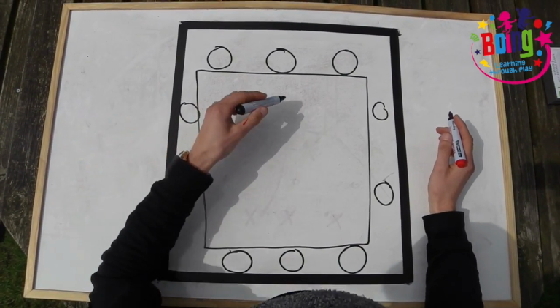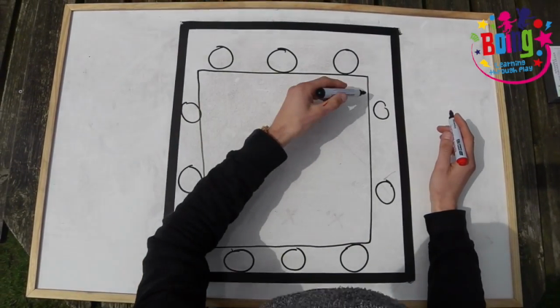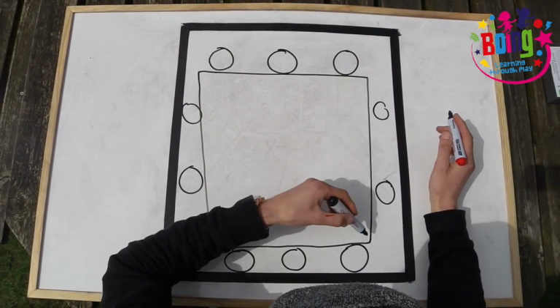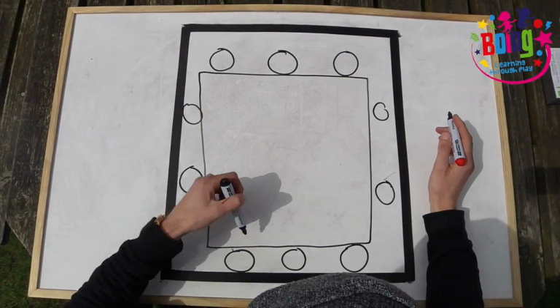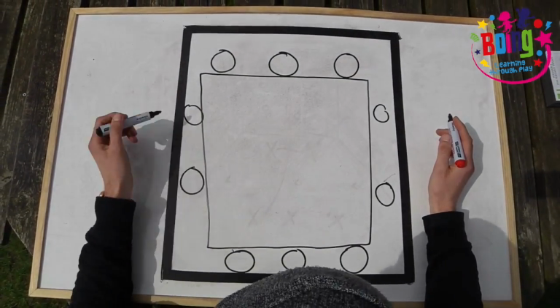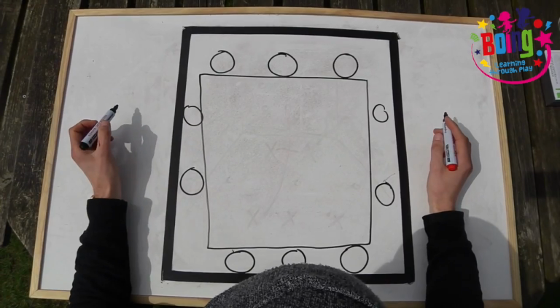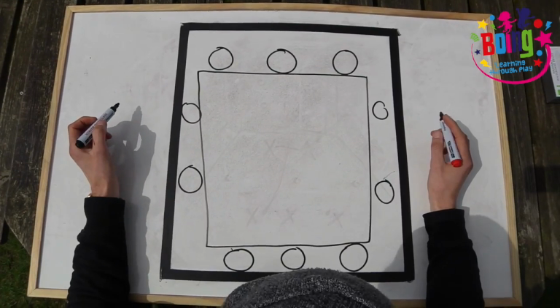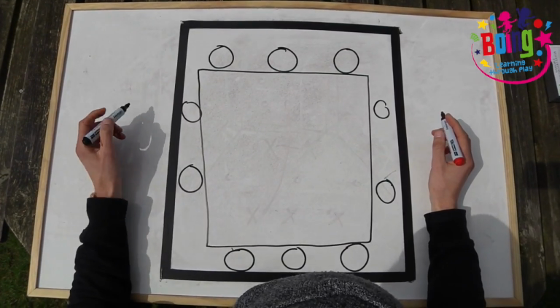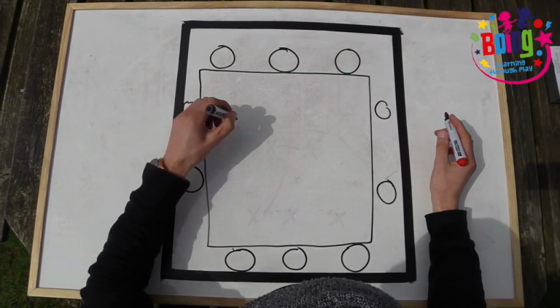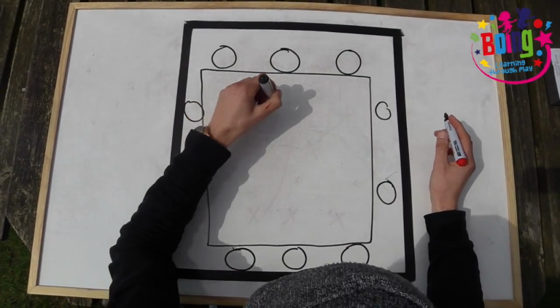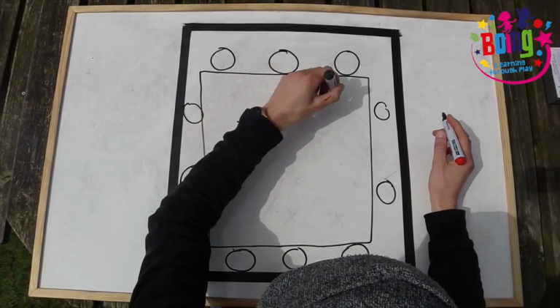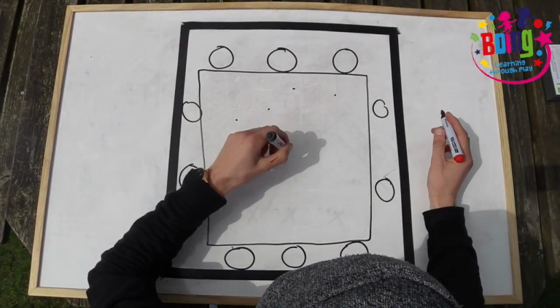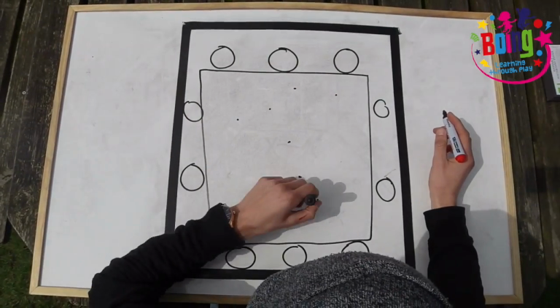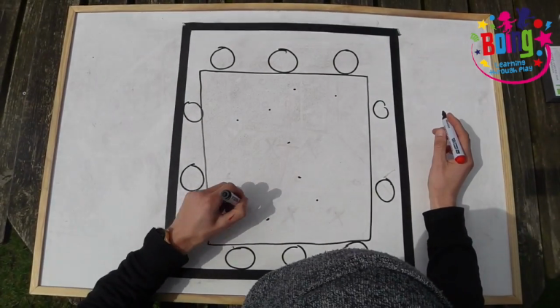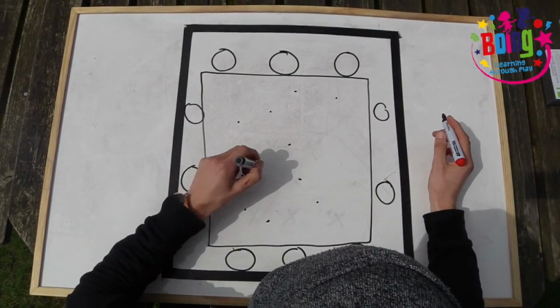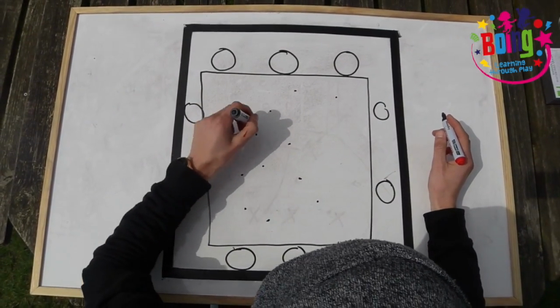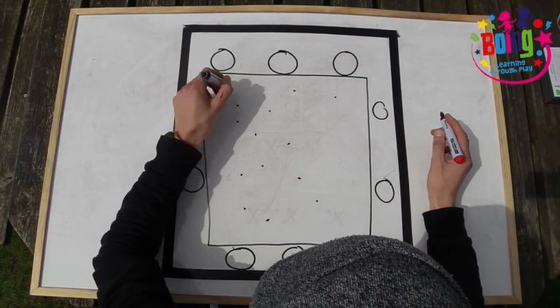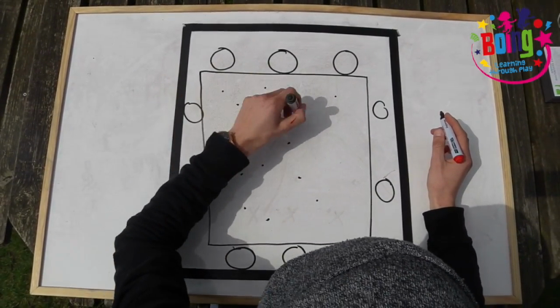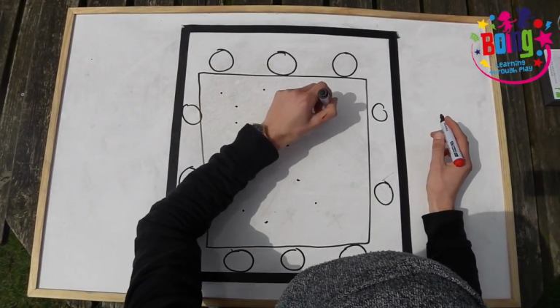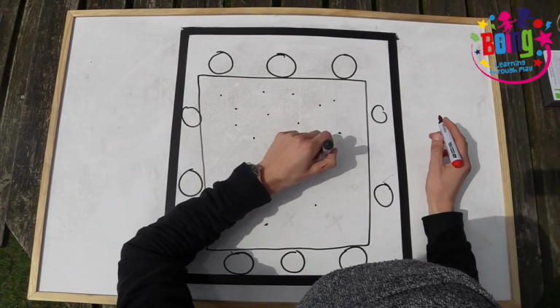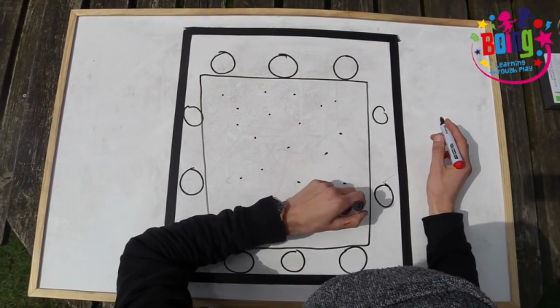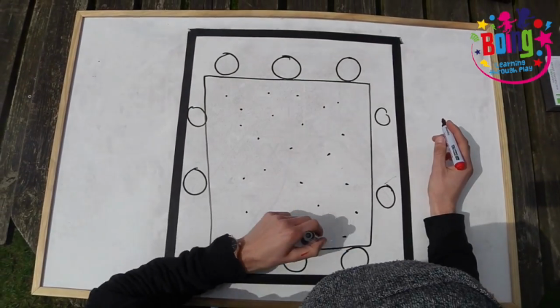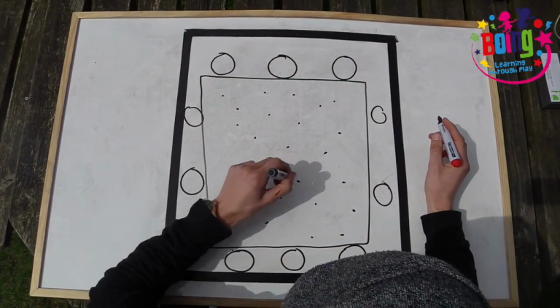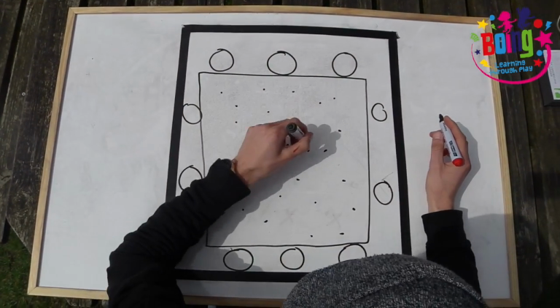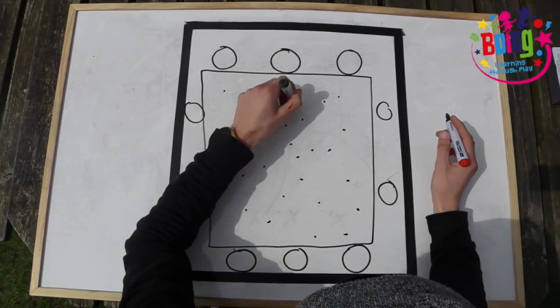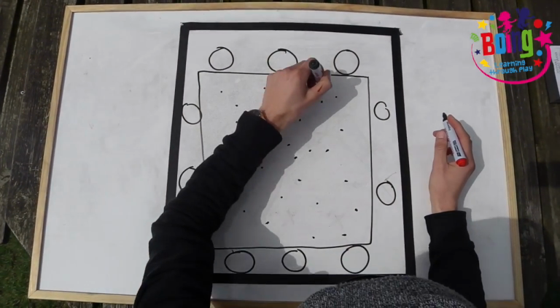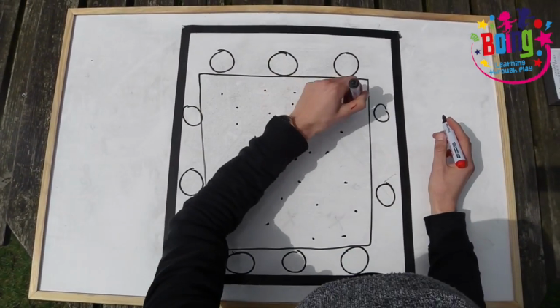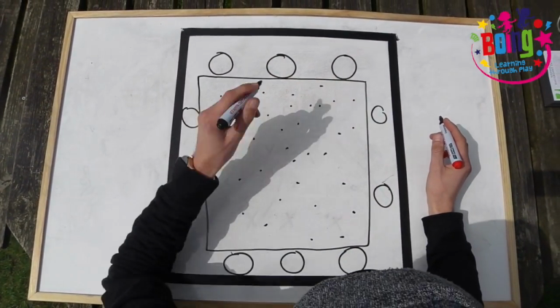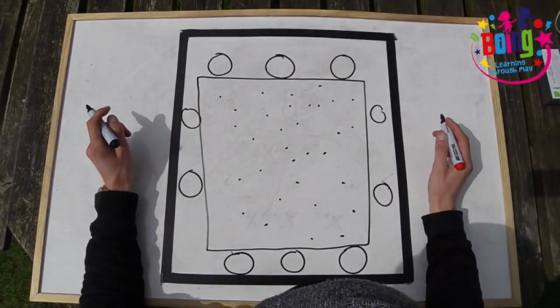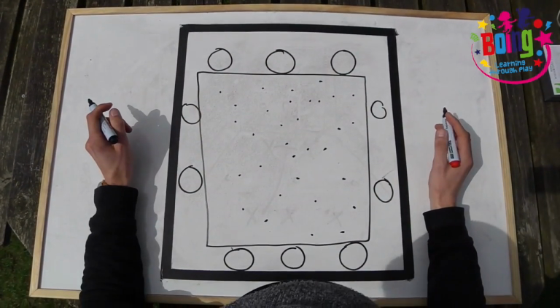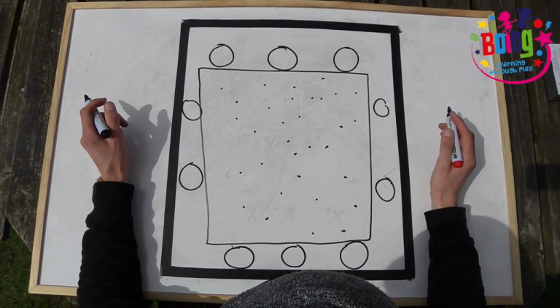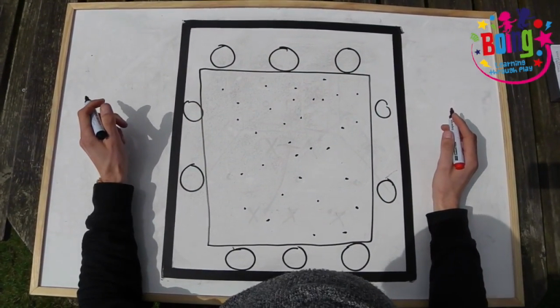Inside the rectangle, which is the market, place all the different equipment and identify which equipment is which type of food to the children.